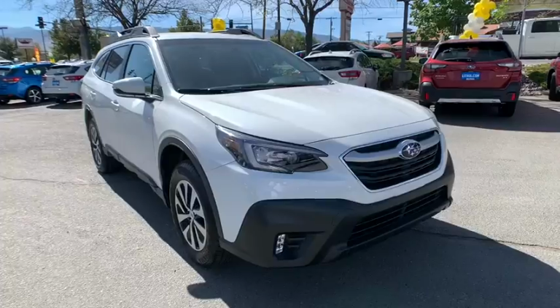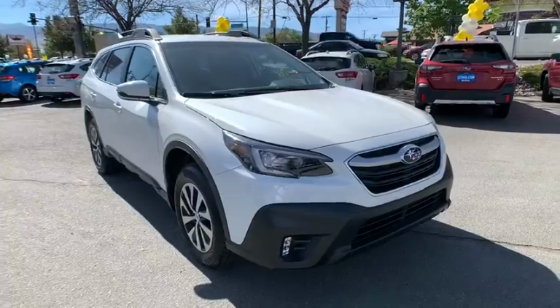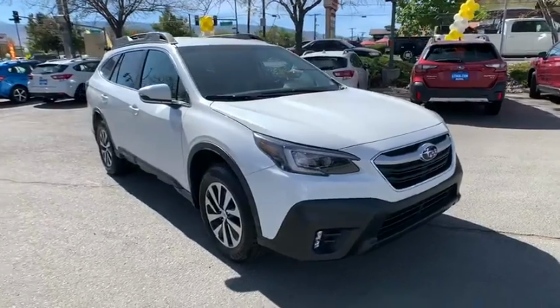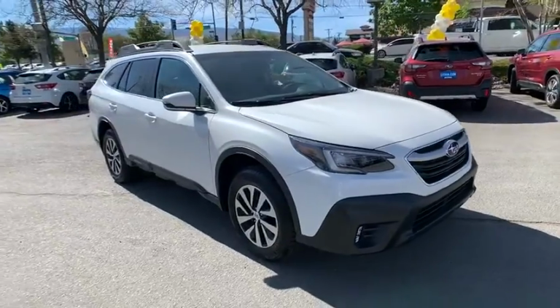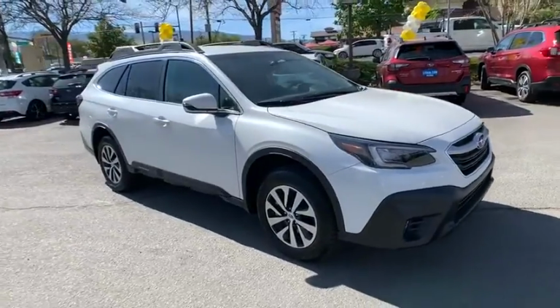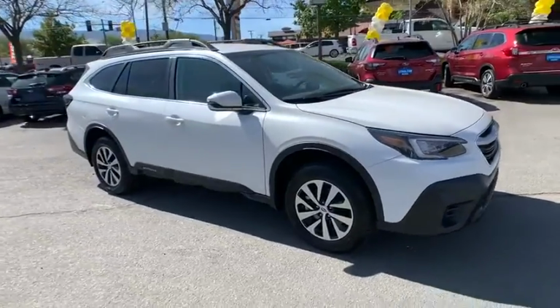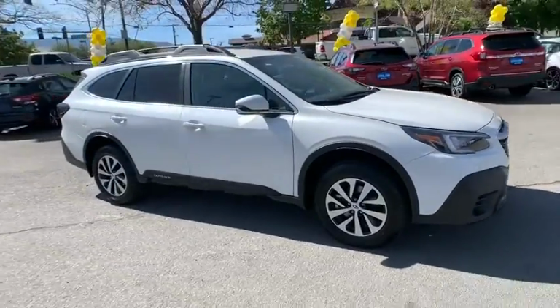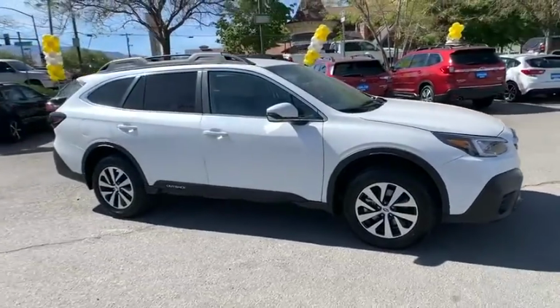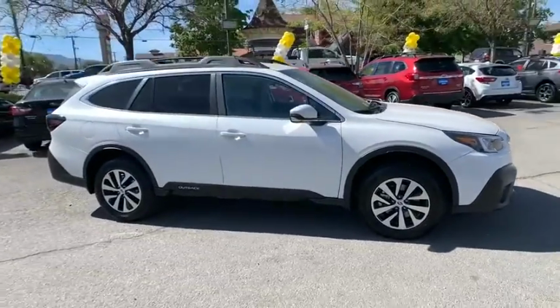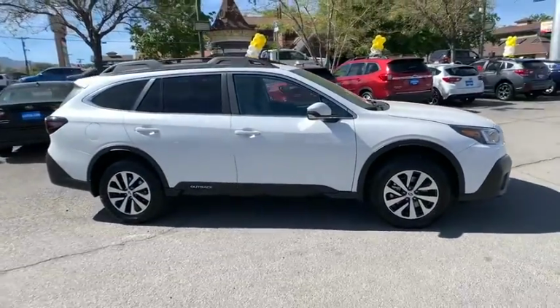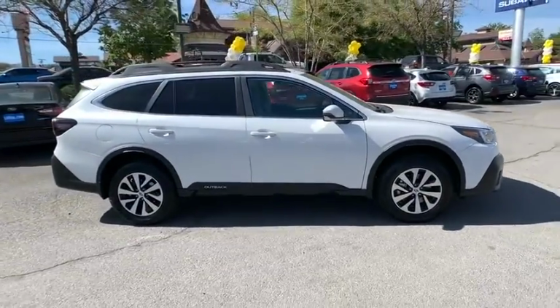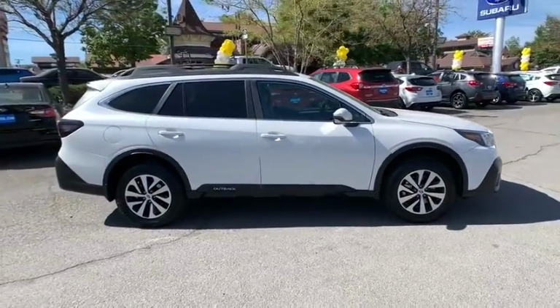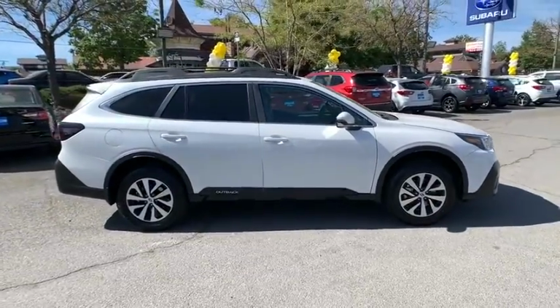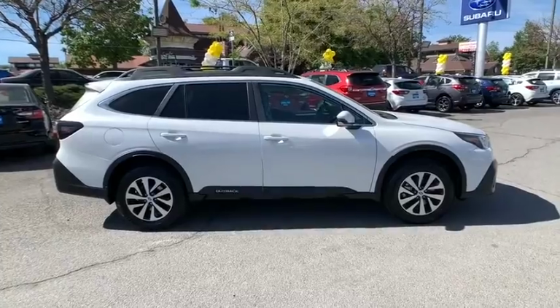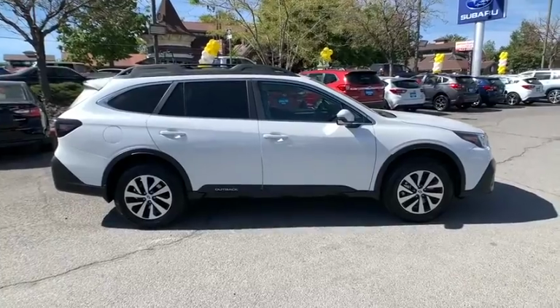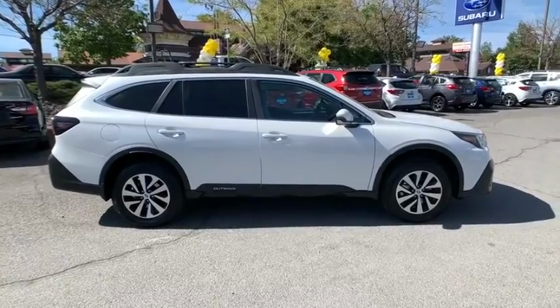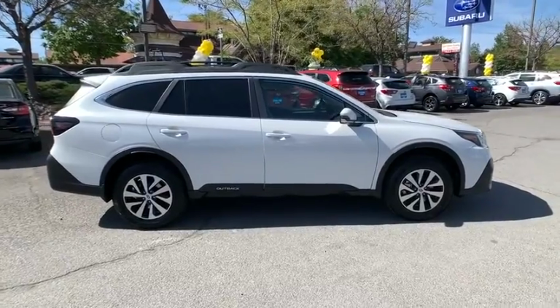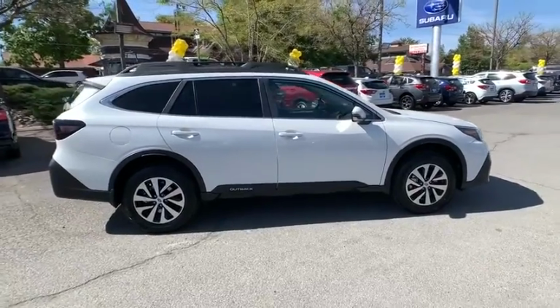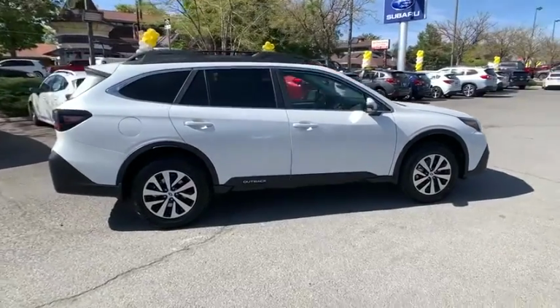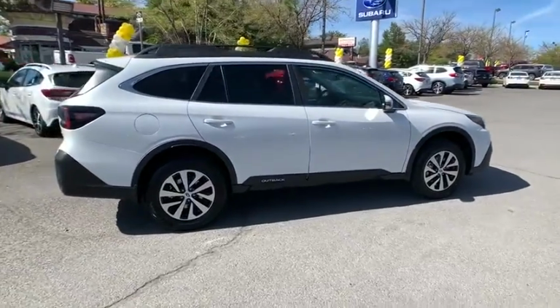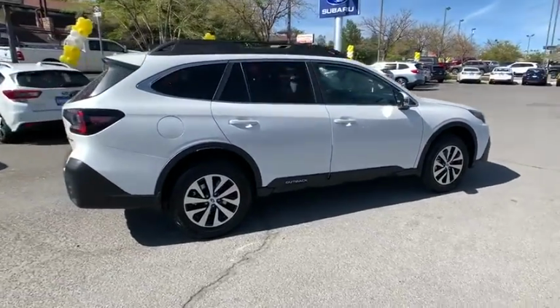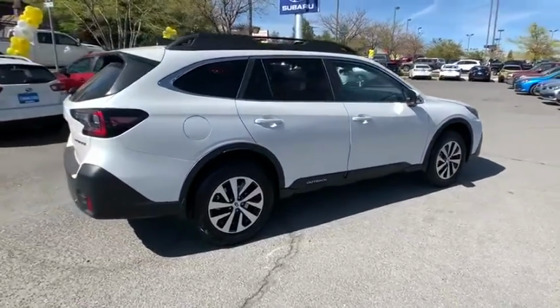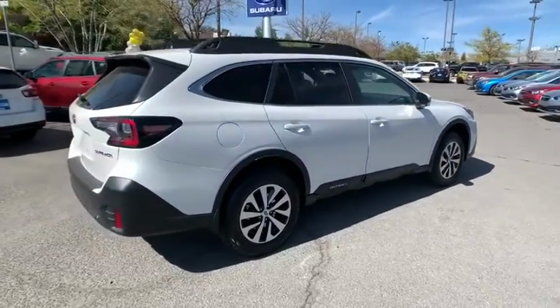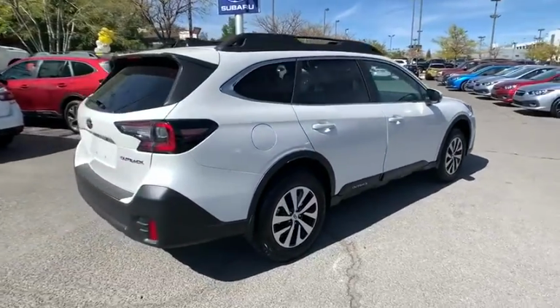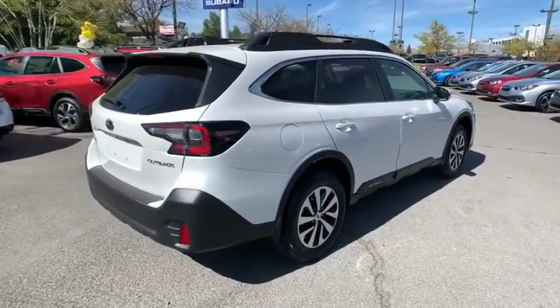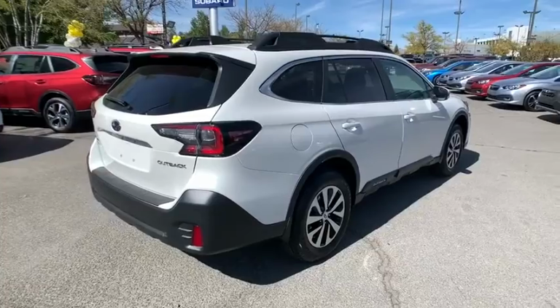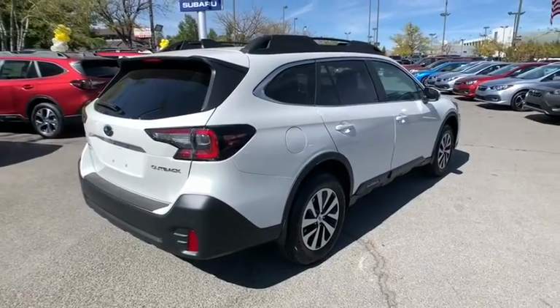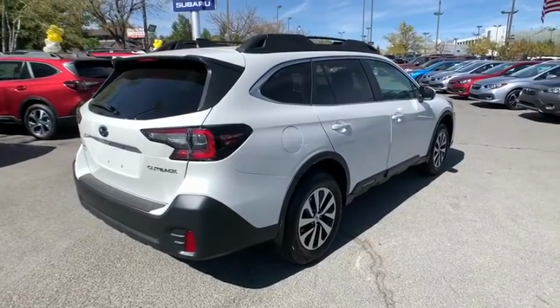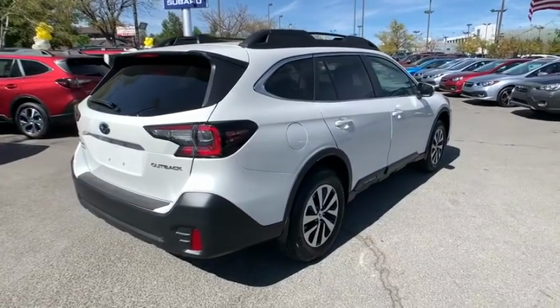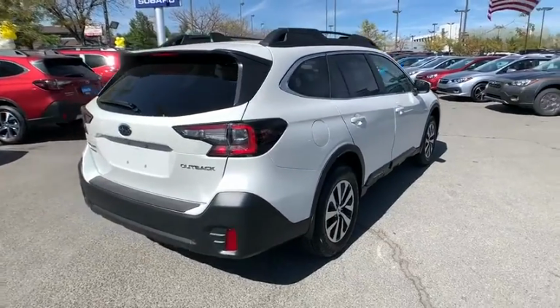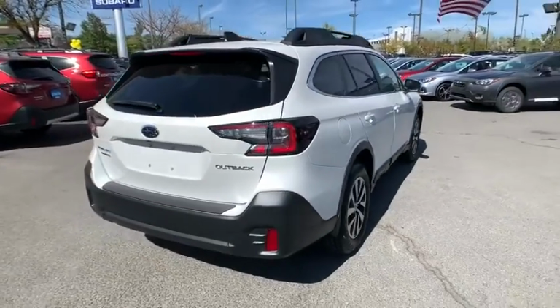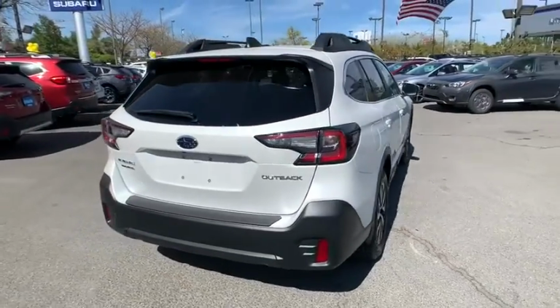We are pleased to show you the 2020 Subaru Outback. Take the go-anywhere capability of all-wheel drive and plenty of room for cargo and companions, and you've got the Subaru Outback. Let the adventure begin.